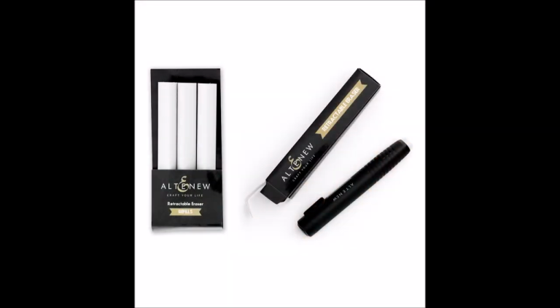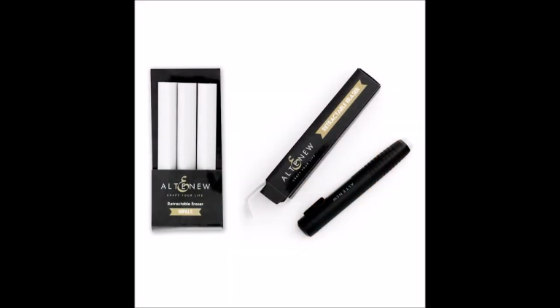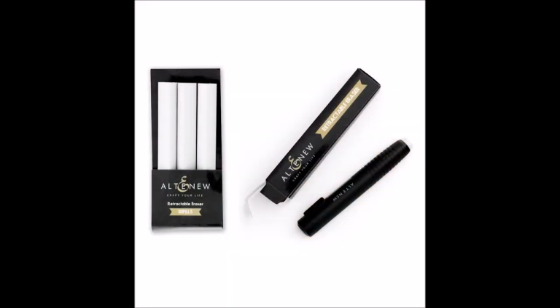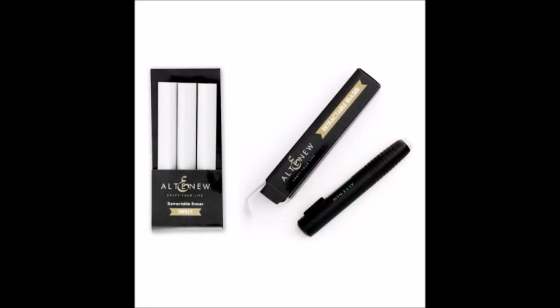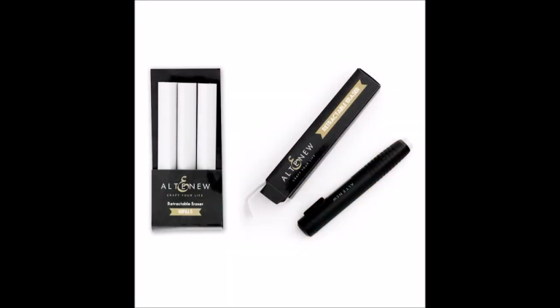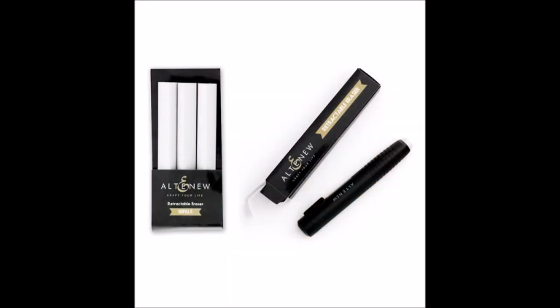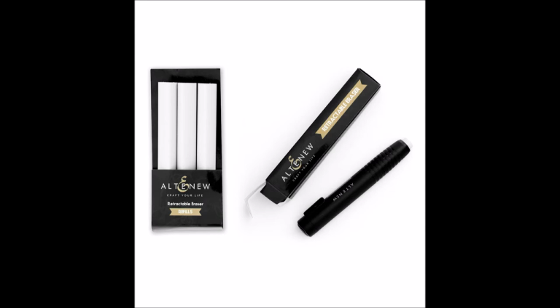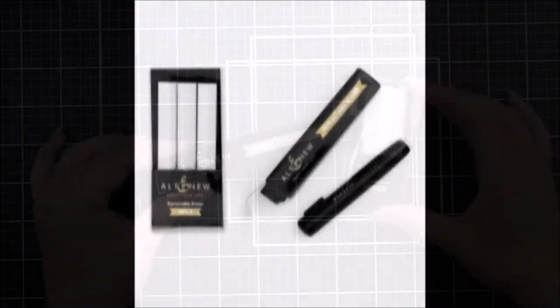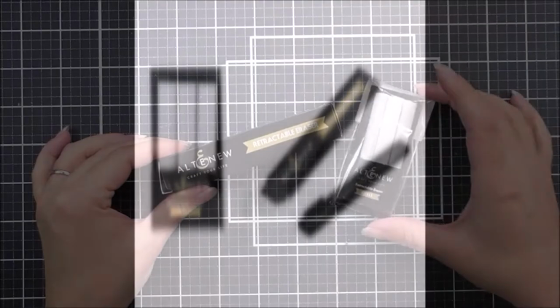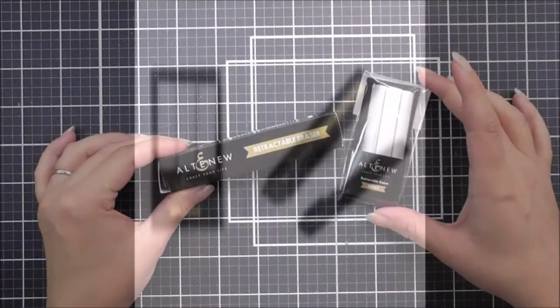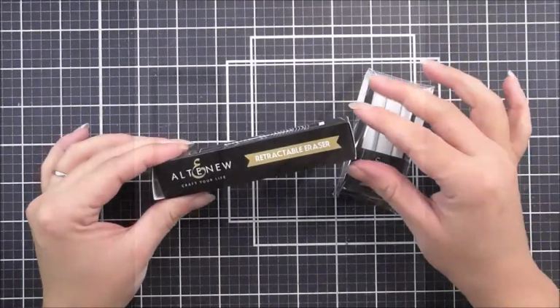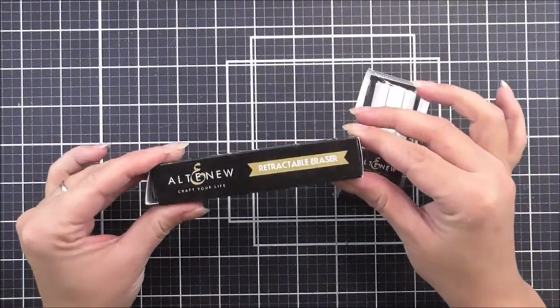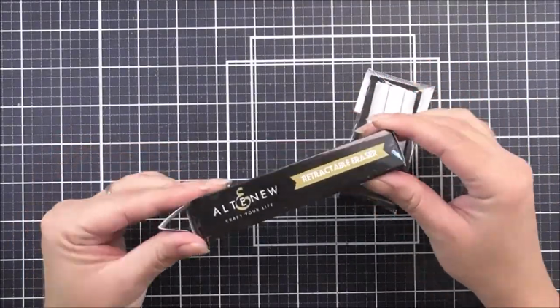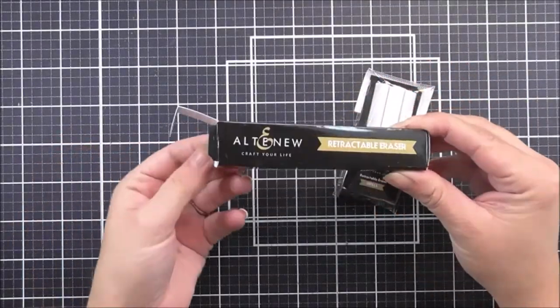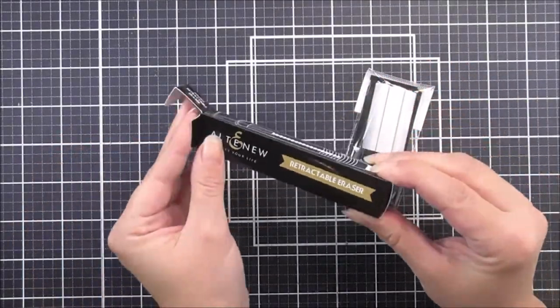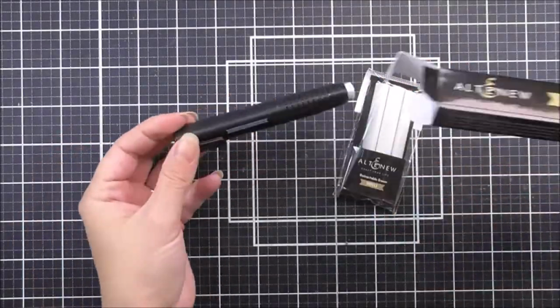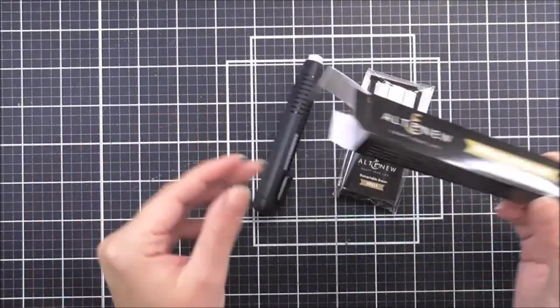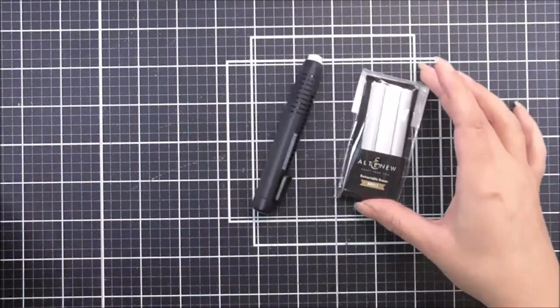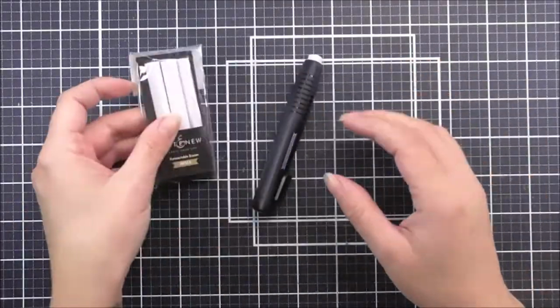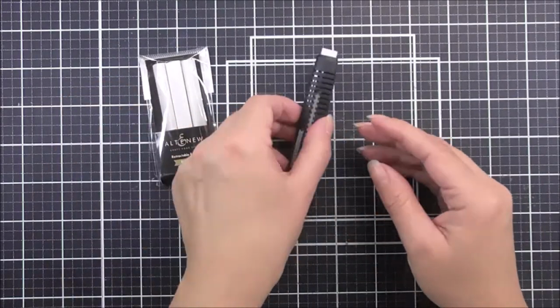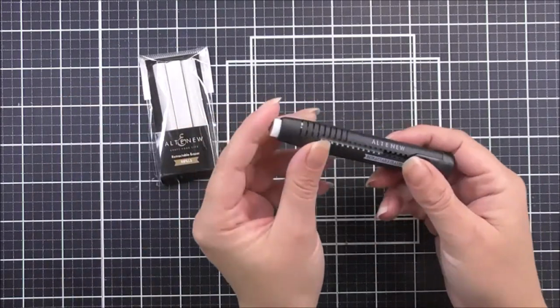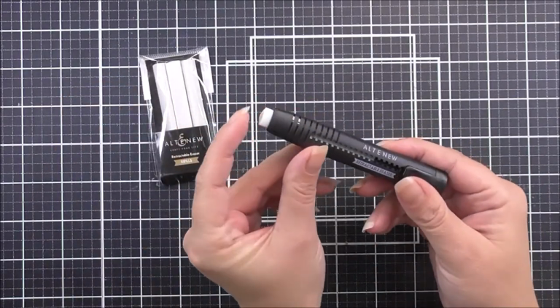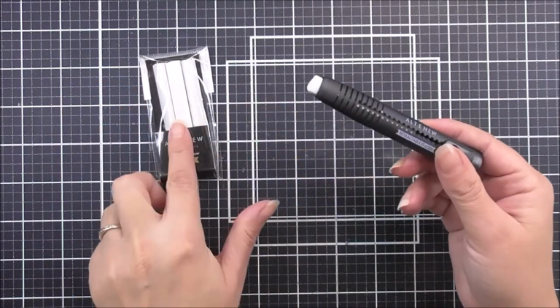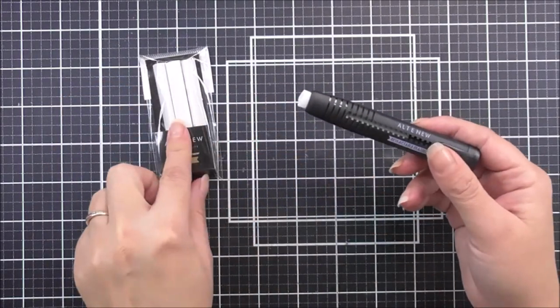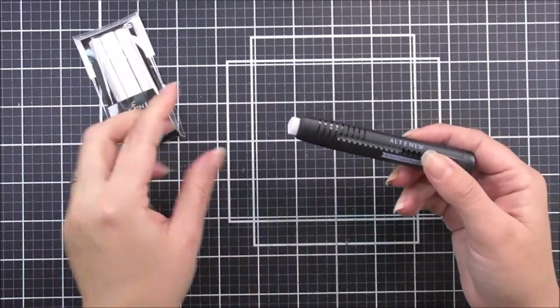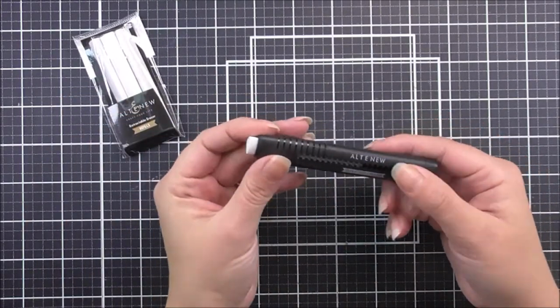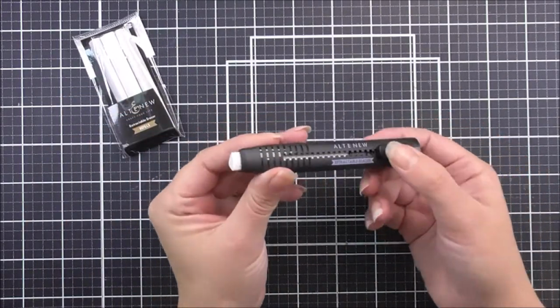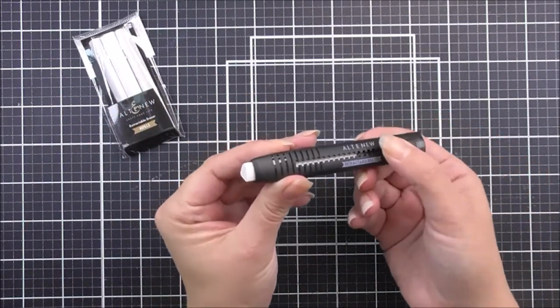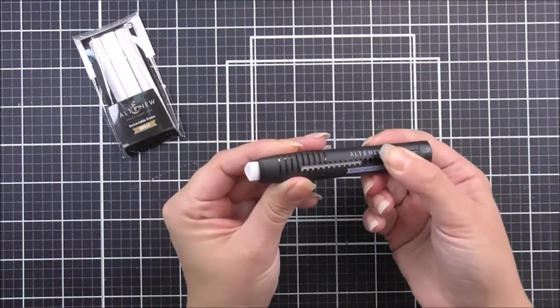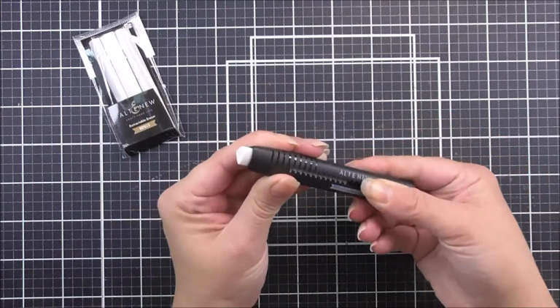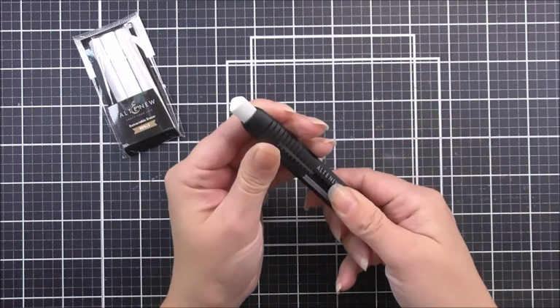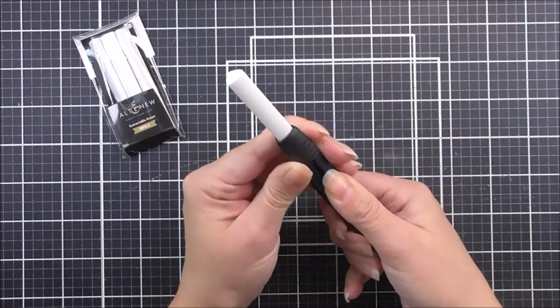Introducing the Retractable Eraser and Refill Bundle from Altenew. Erase with ease using our Retractable Eraser. This handy Retractable Eraser features a sturdy white eraser contained within a plastic pen-shaped casing.